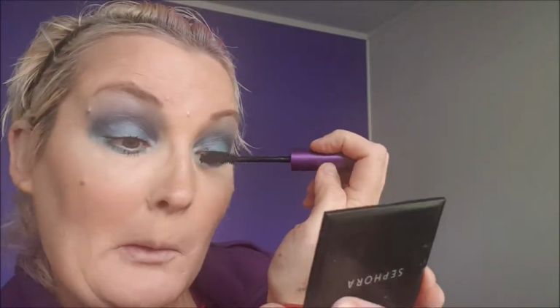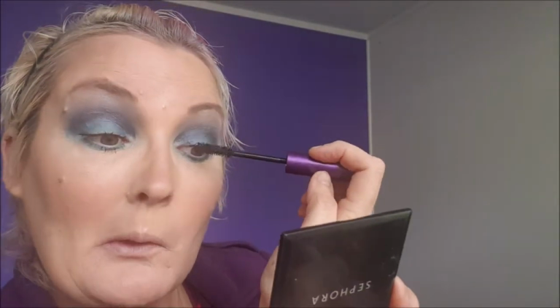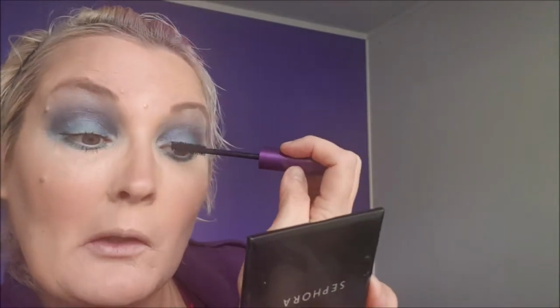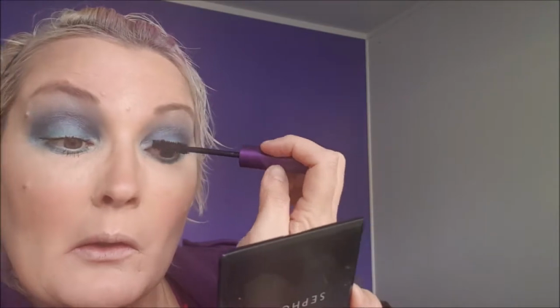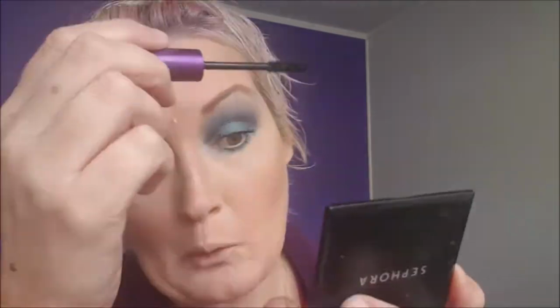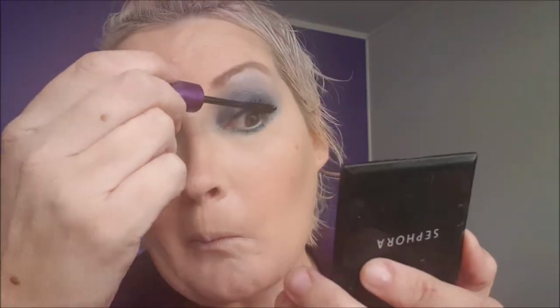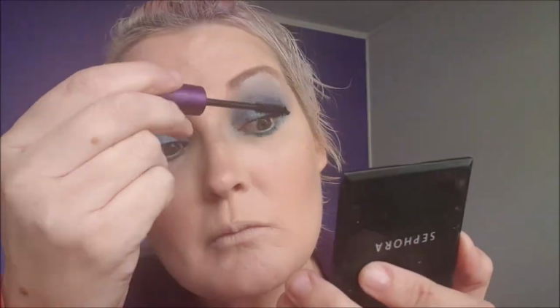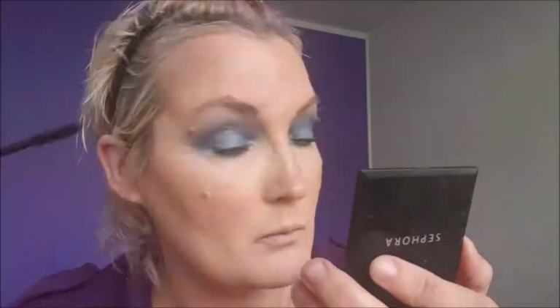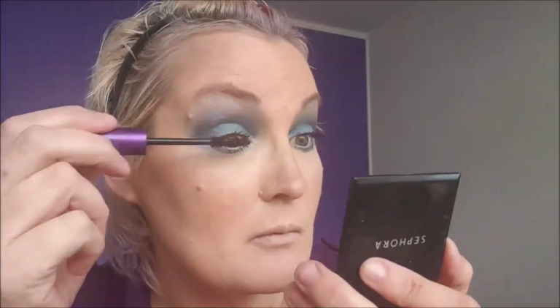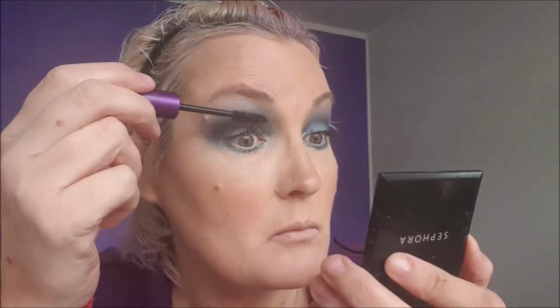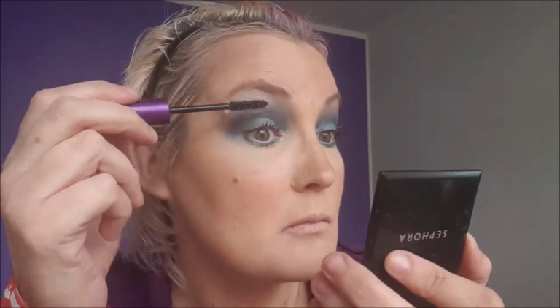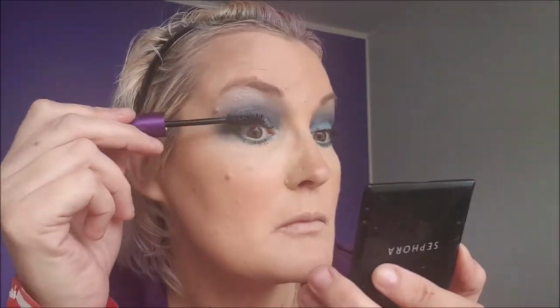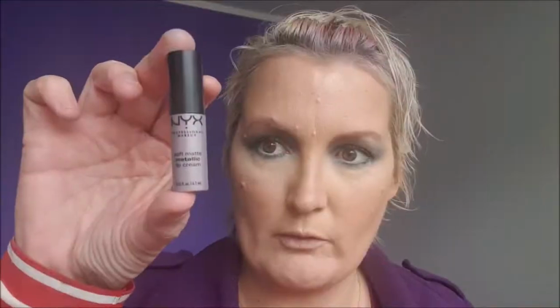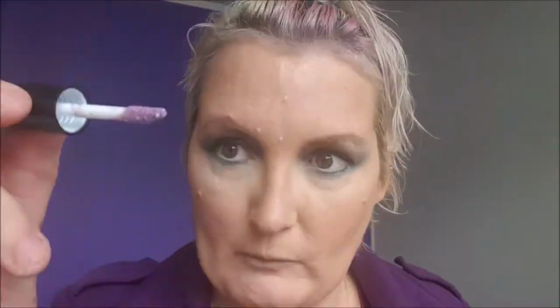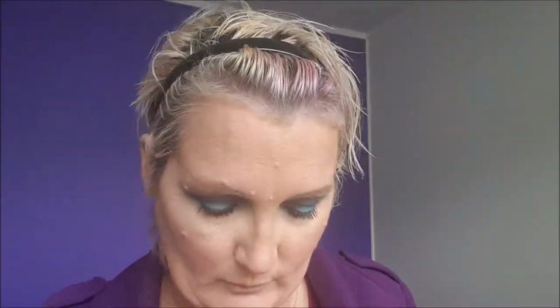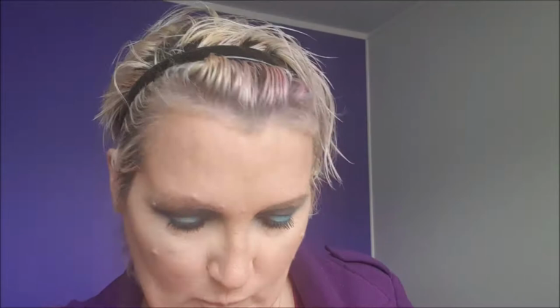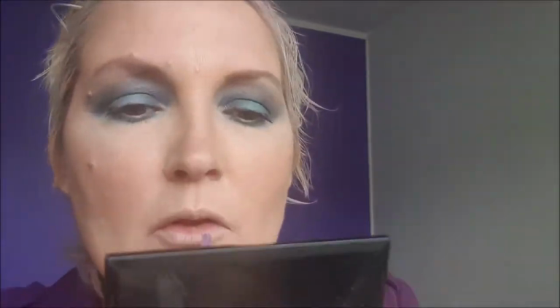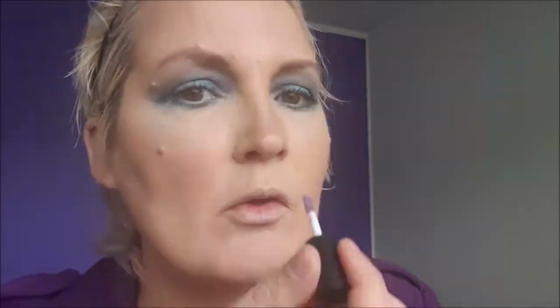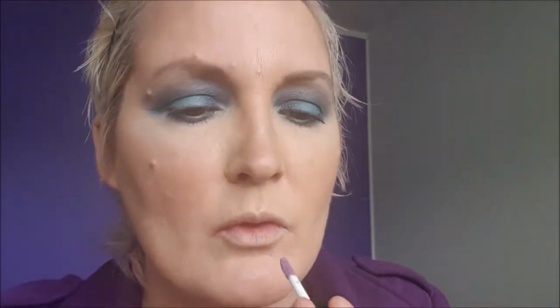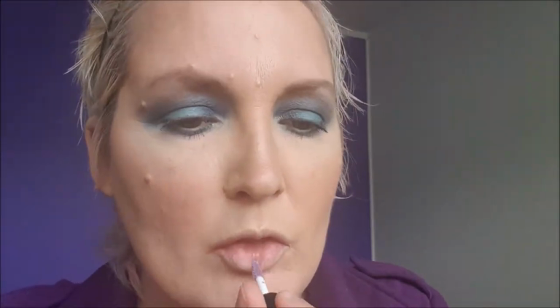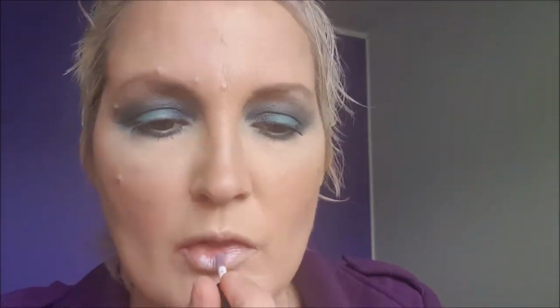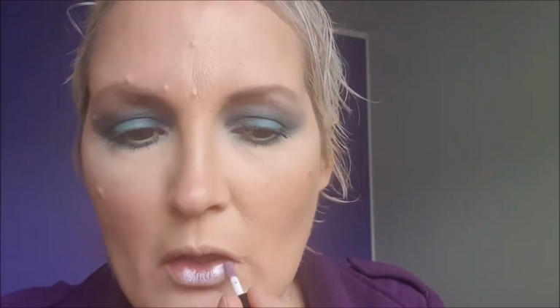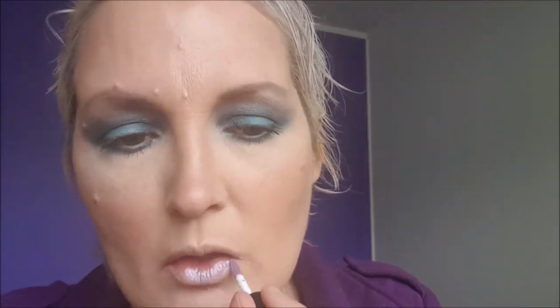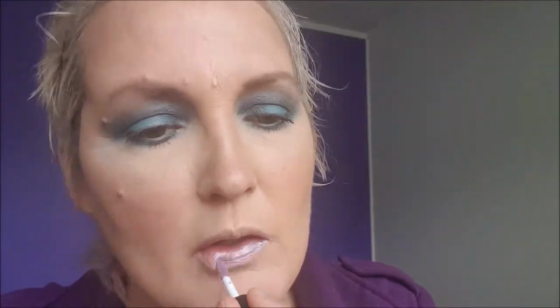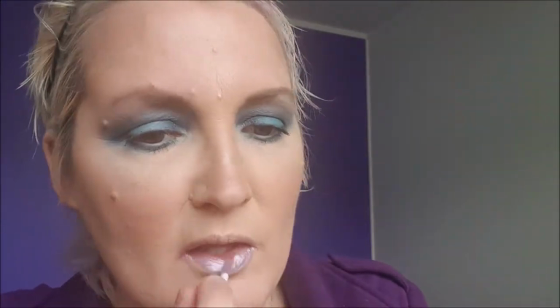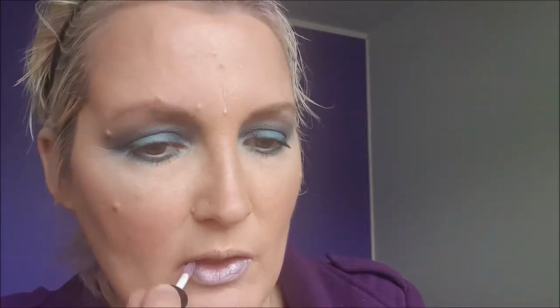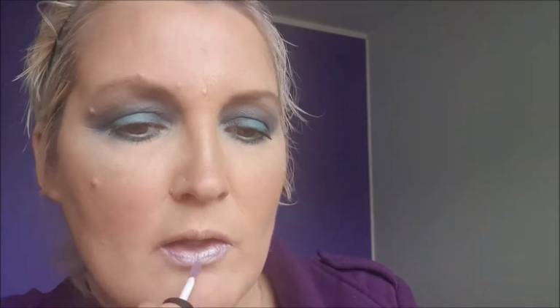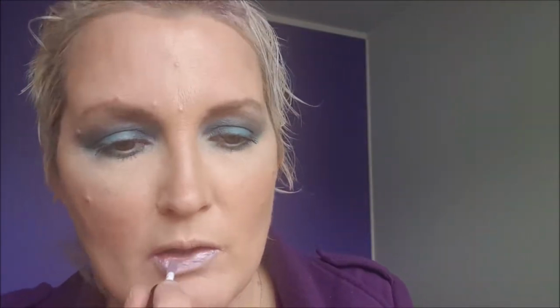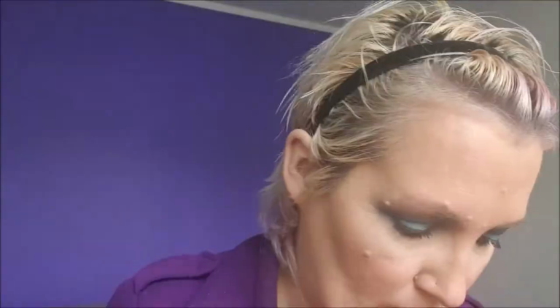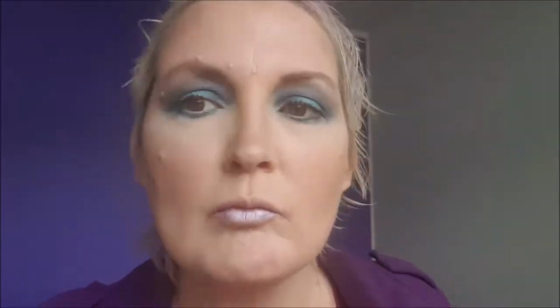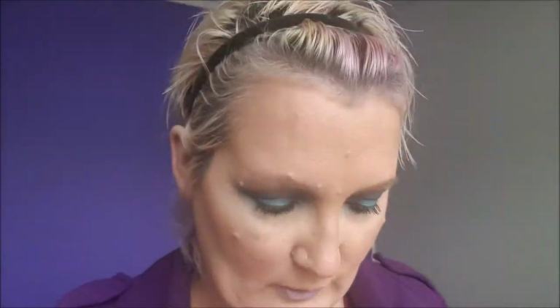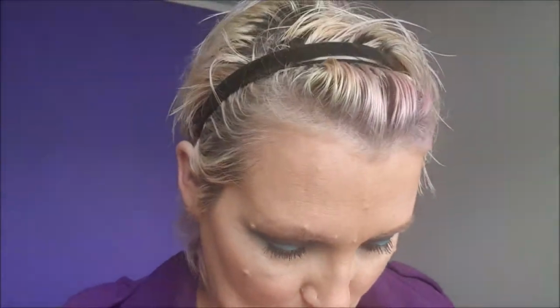Next I'm going in with the NYX Soft Matte Metallic Lip Cream in Venus. And this is the final look.